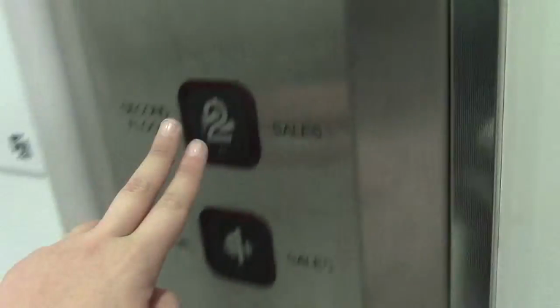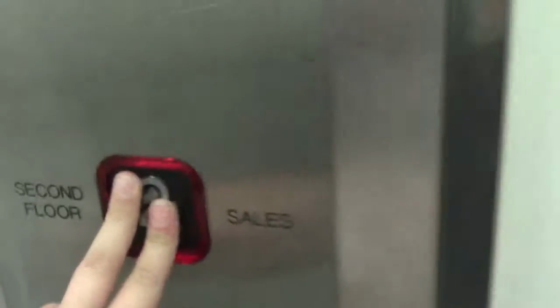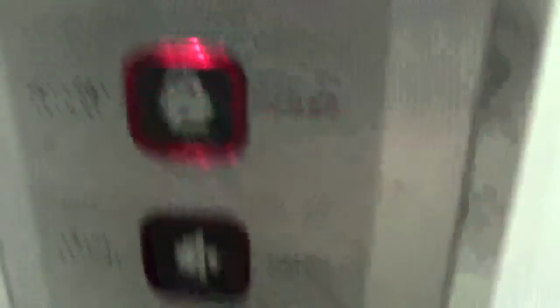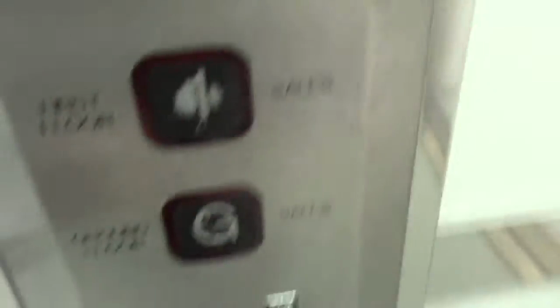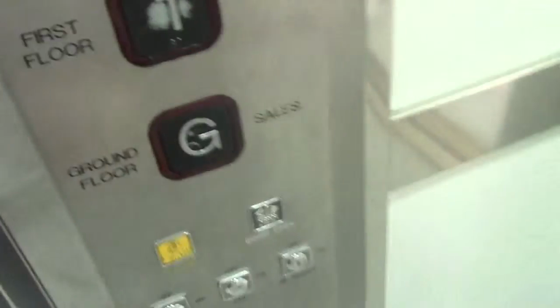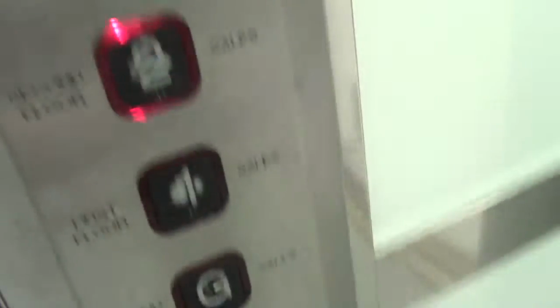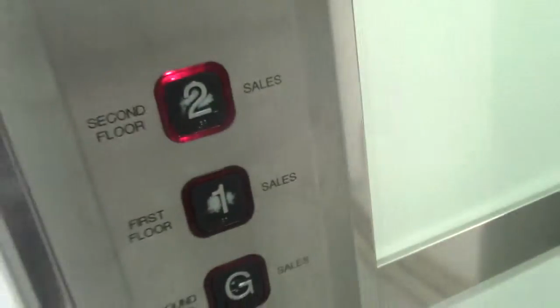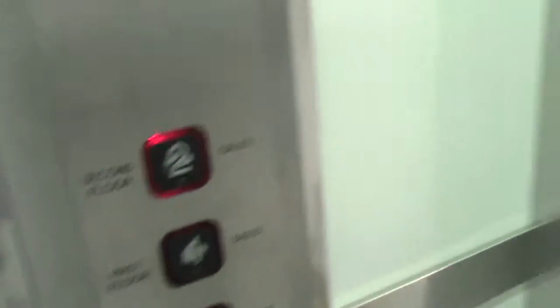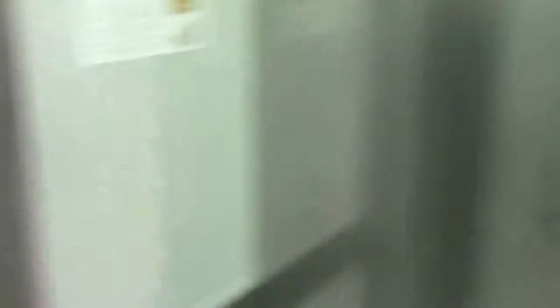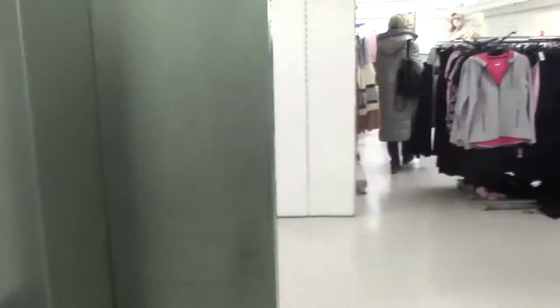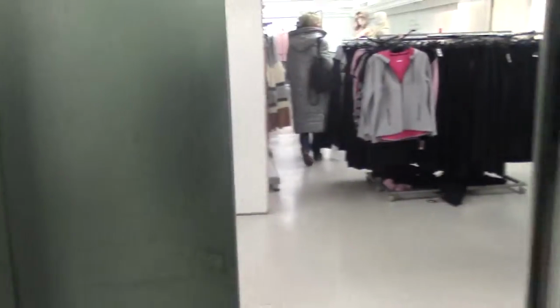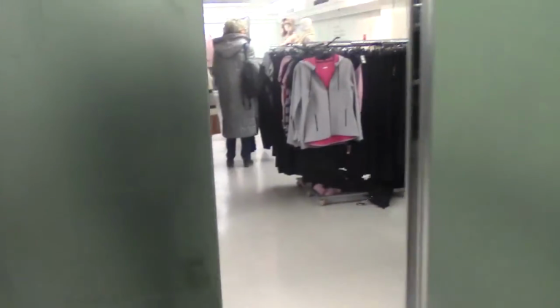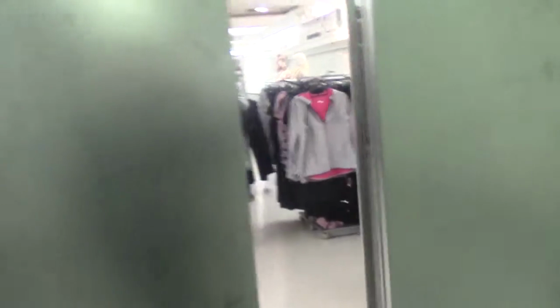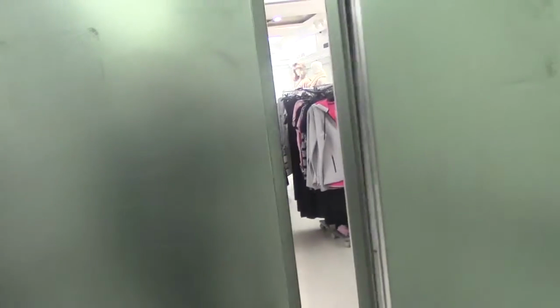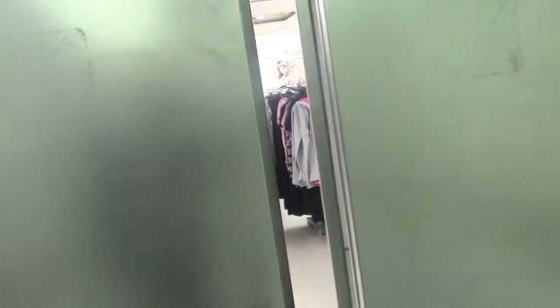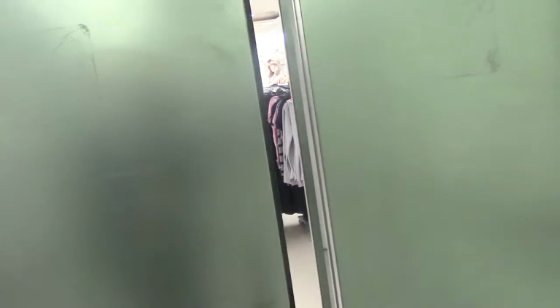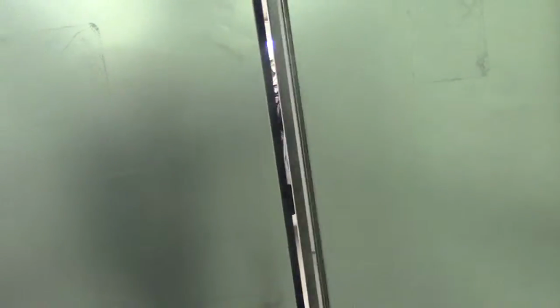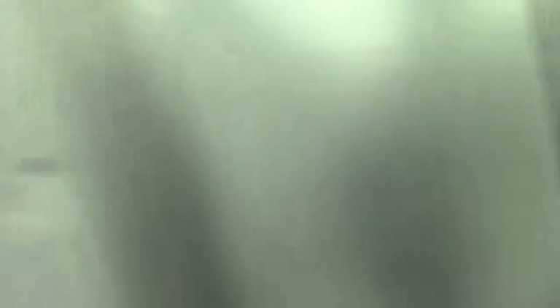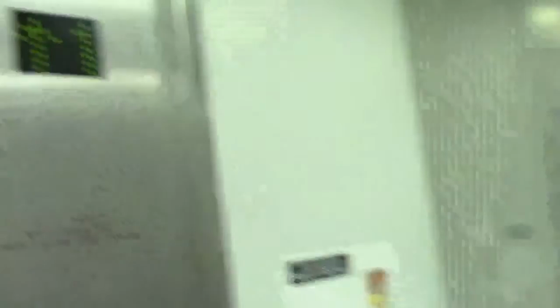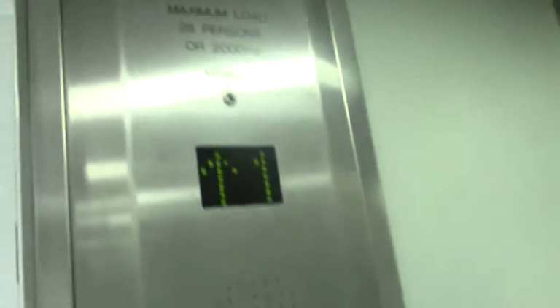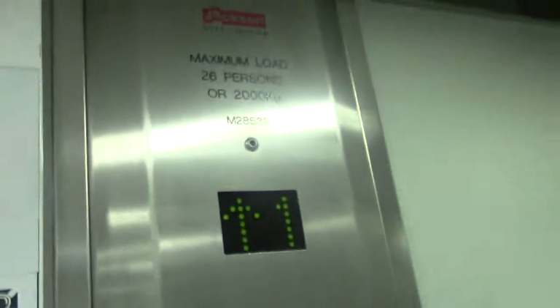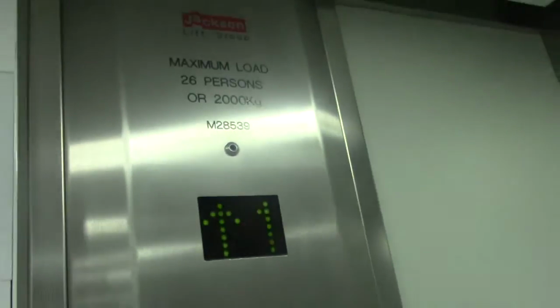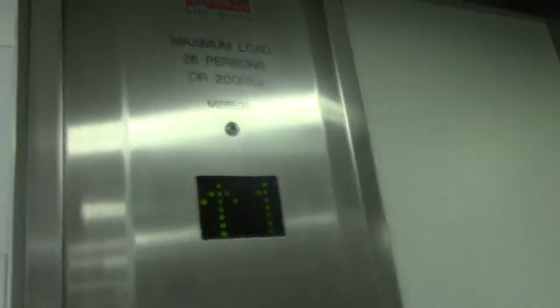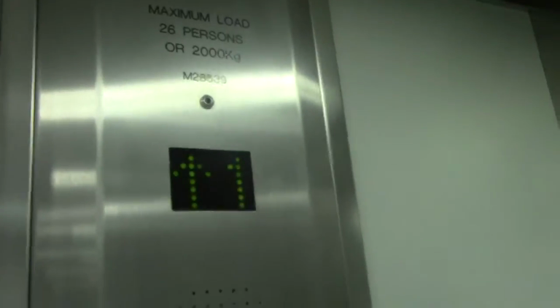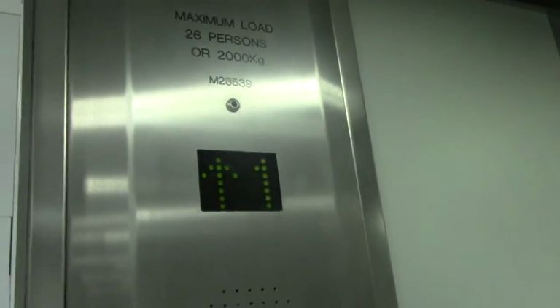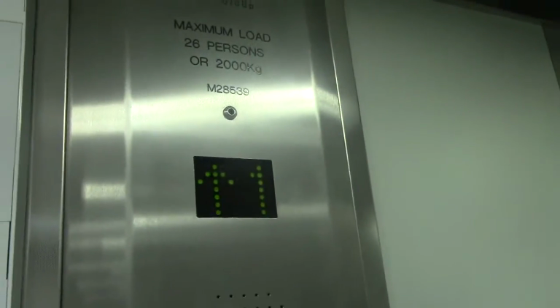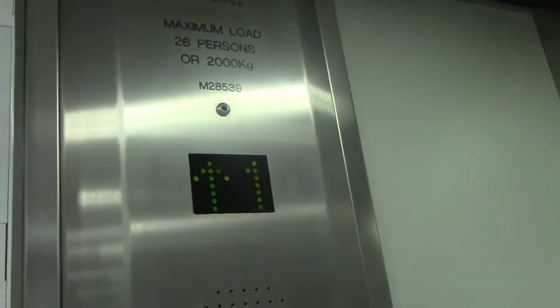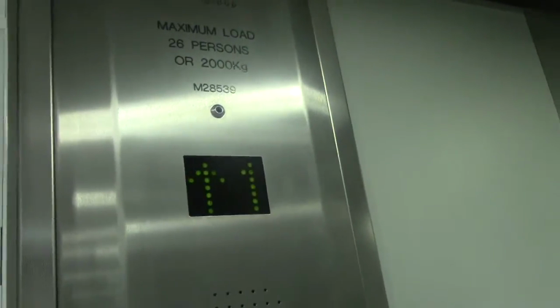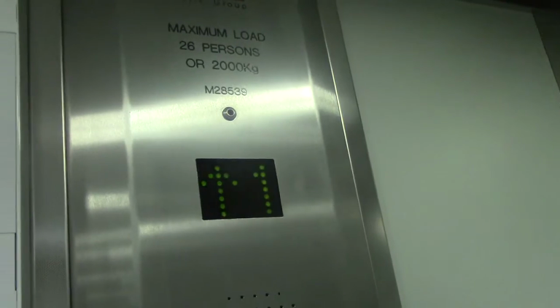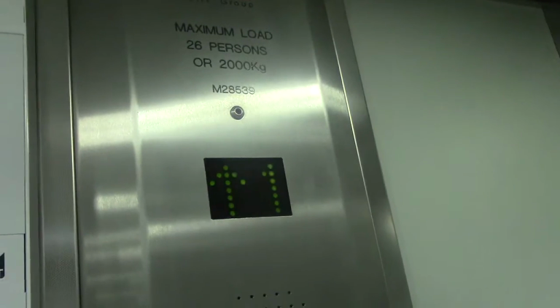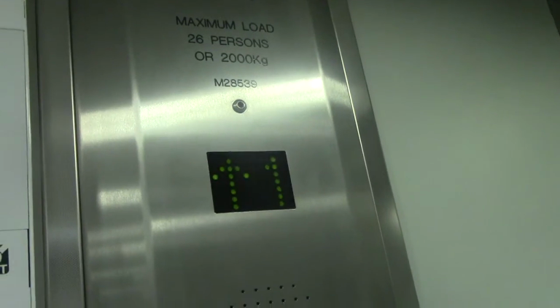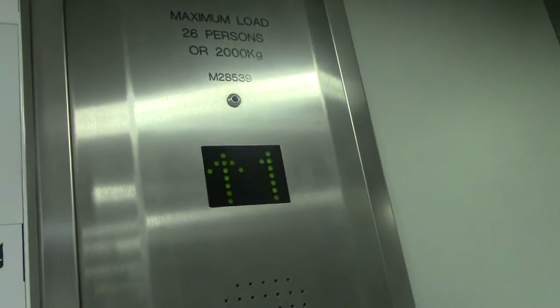Go up to two. Can I go first? It's a Jackson. Yearly capacity: twenty-six persons, three thousand kilos.